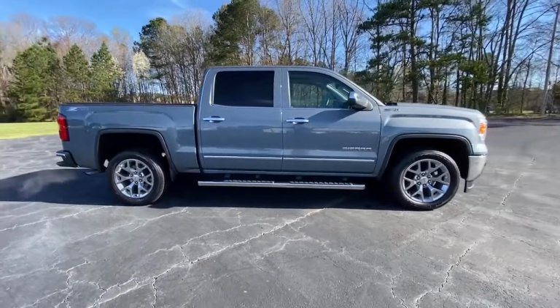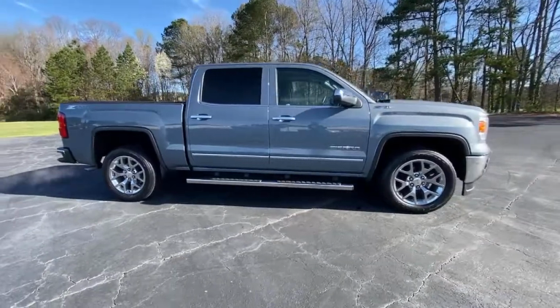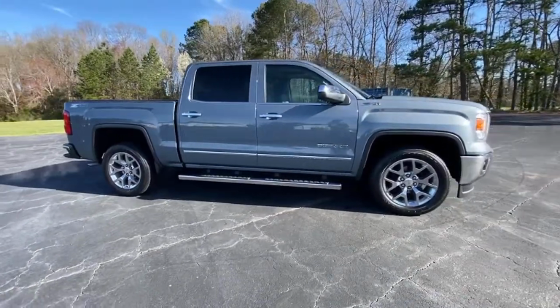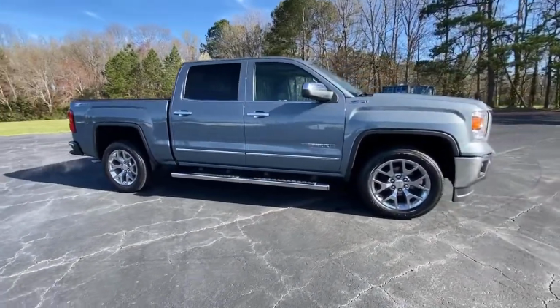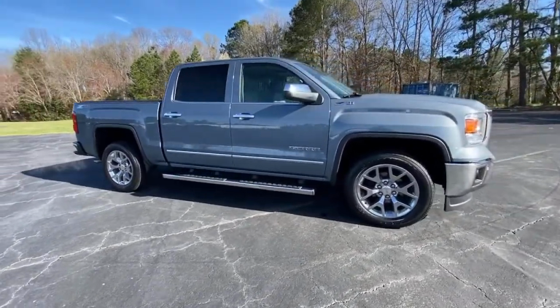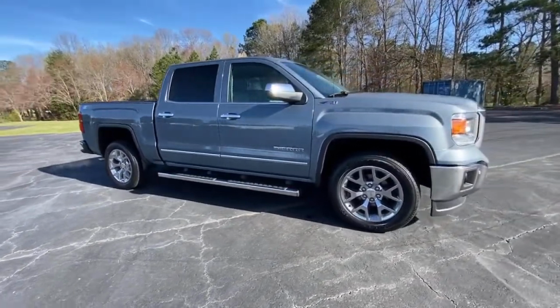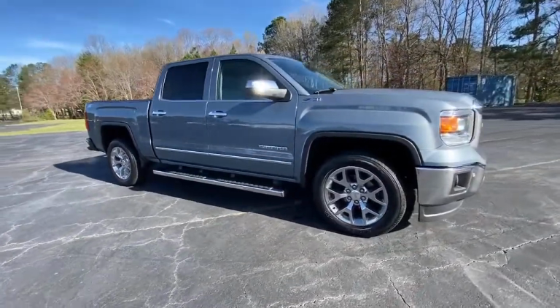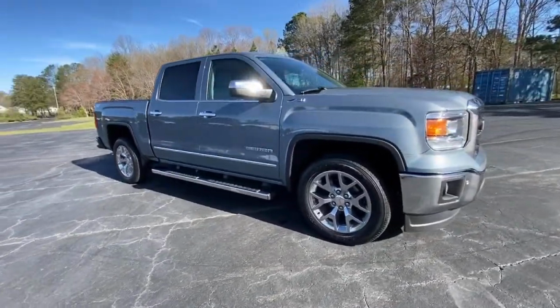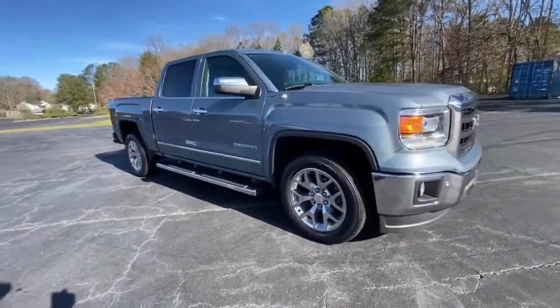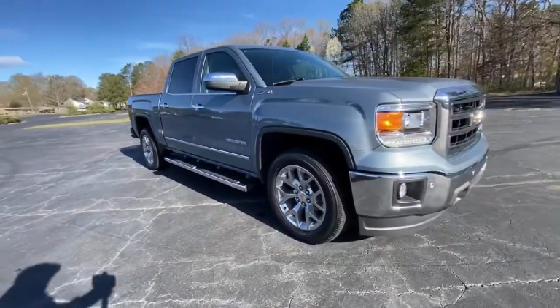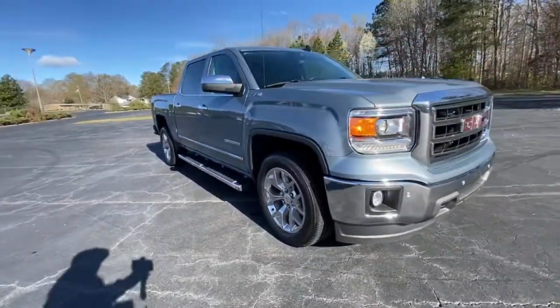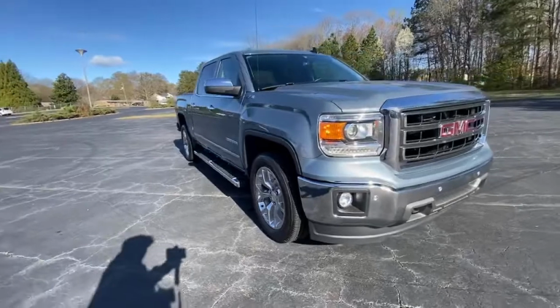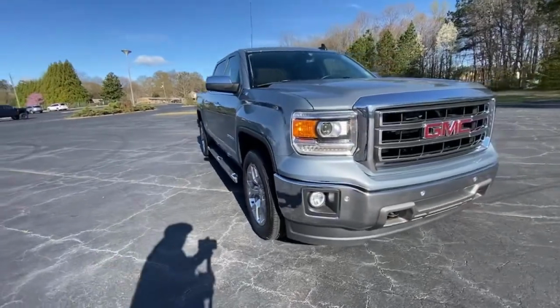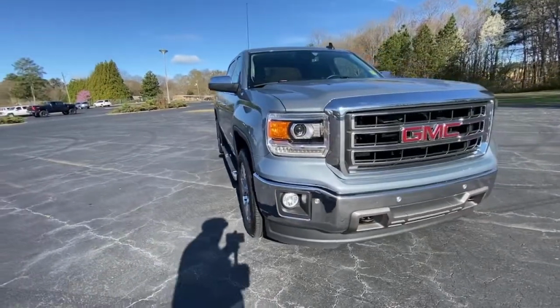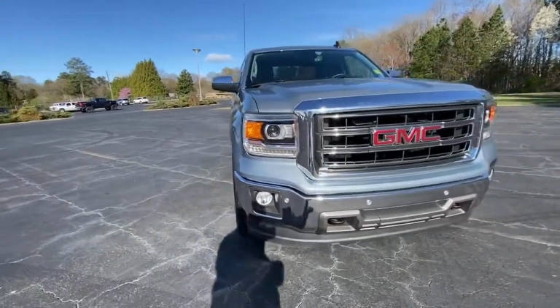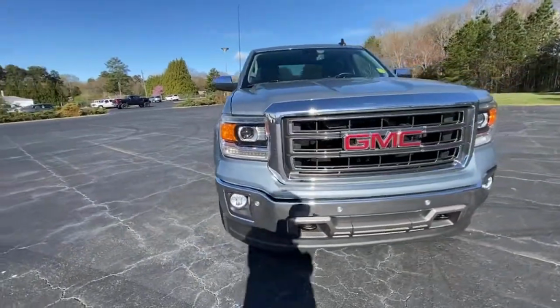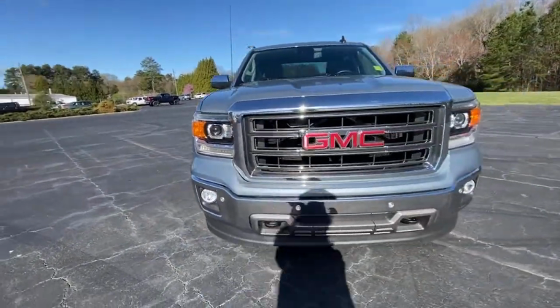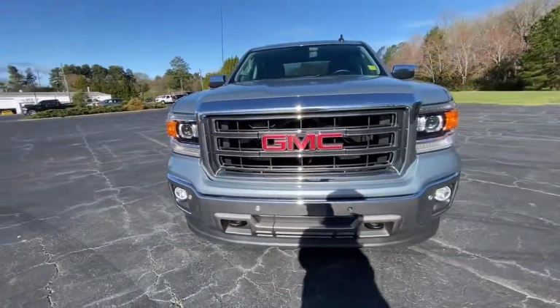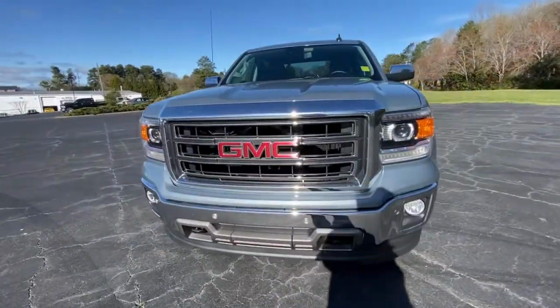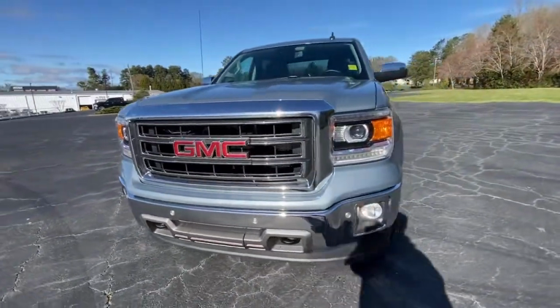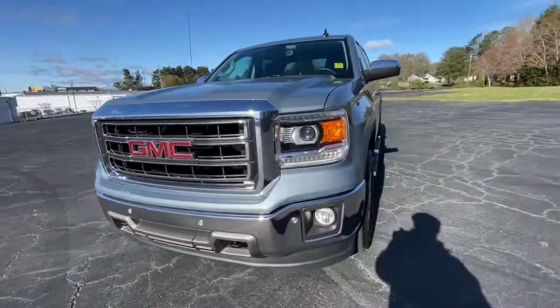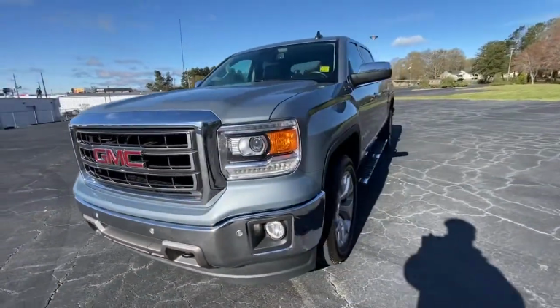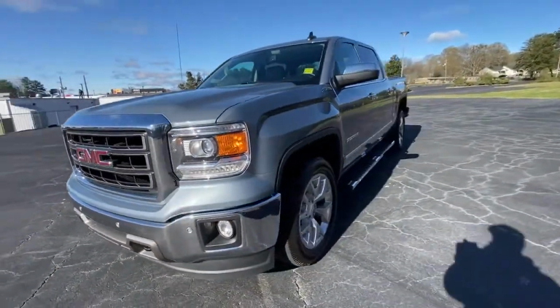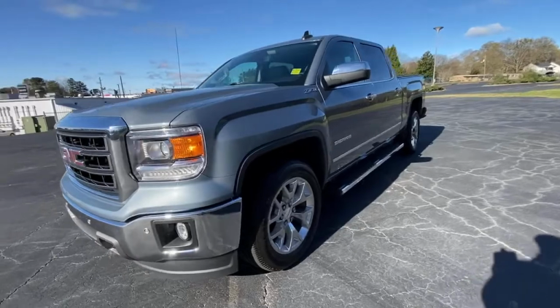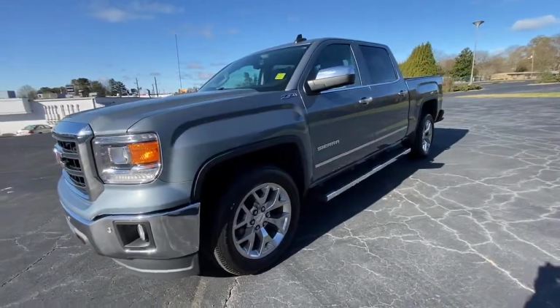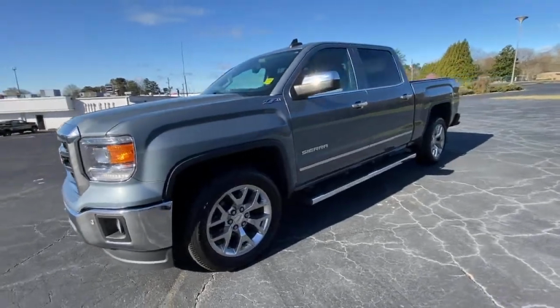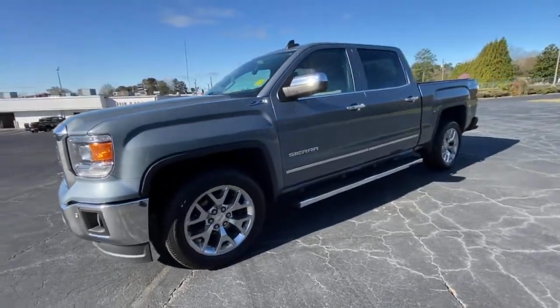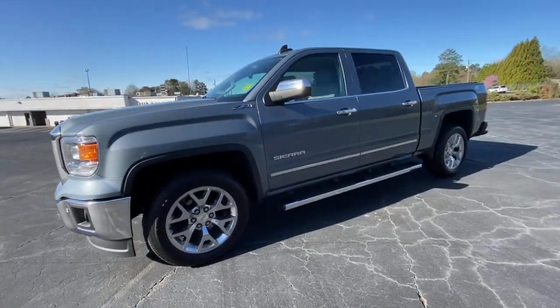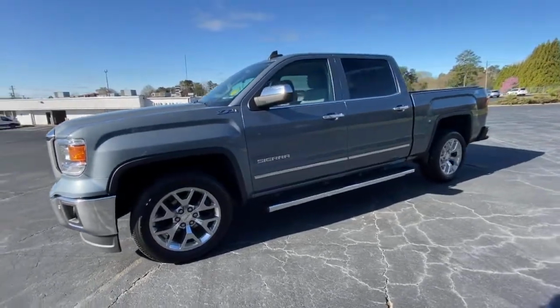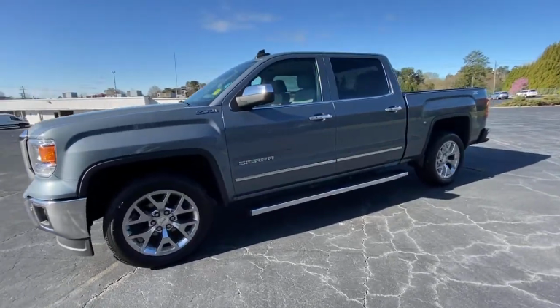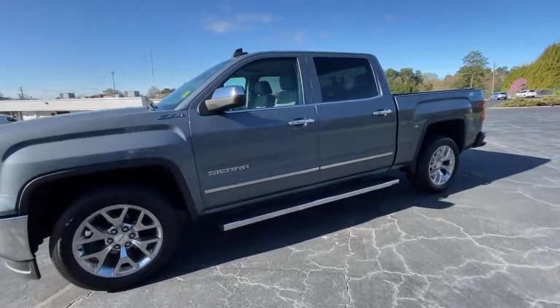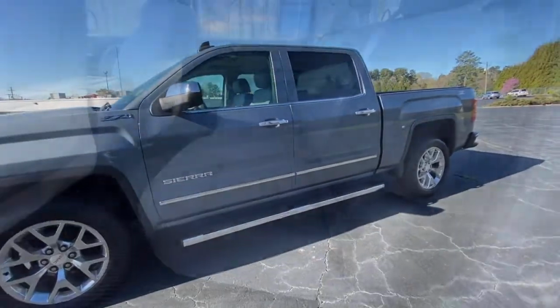Keyless entry, backup camera, fog lamps, remote engine start, power passenger seat, heated mirrors, satellite radio, steering wheel audio controls, power driver seat, Wi-Fi hotspot.